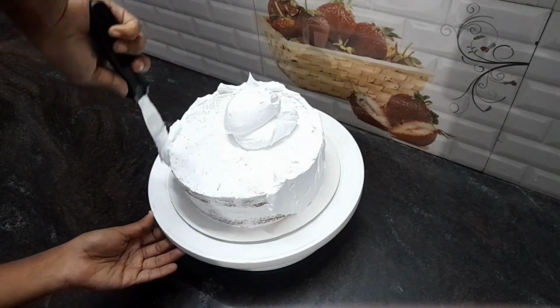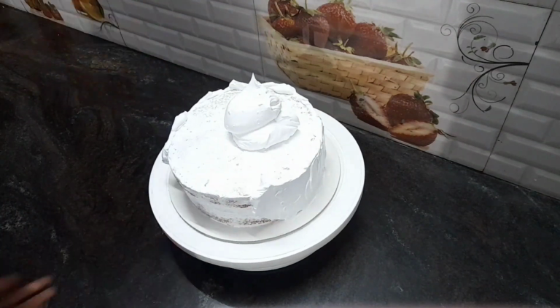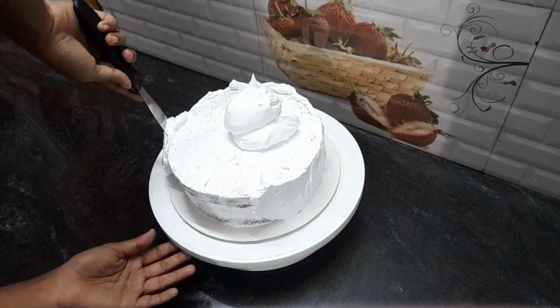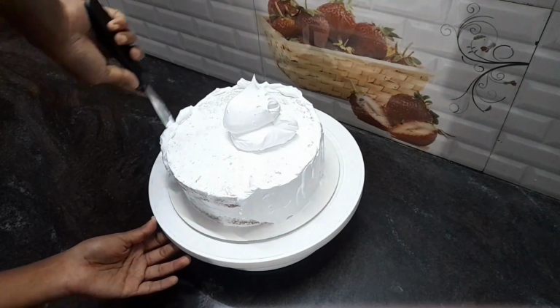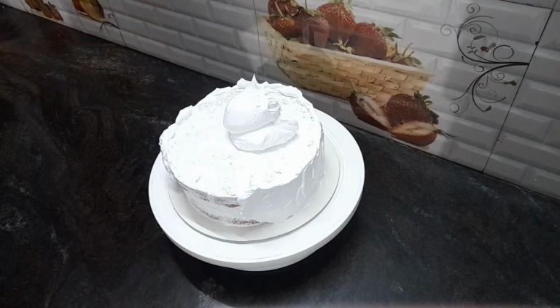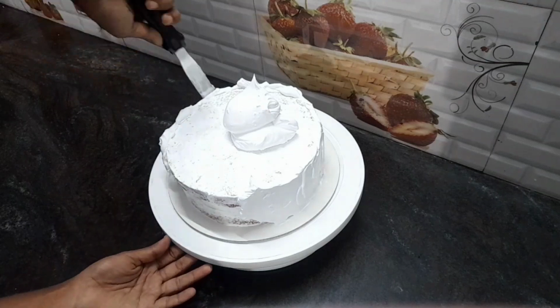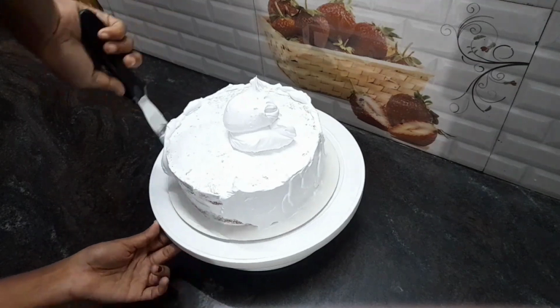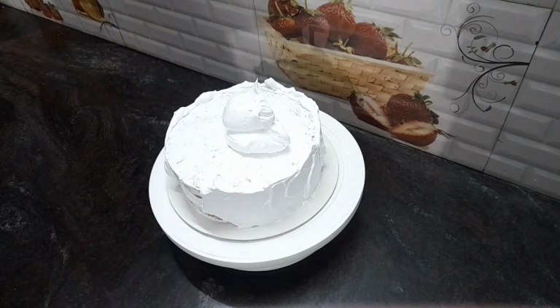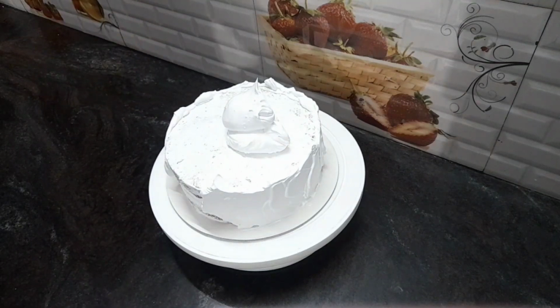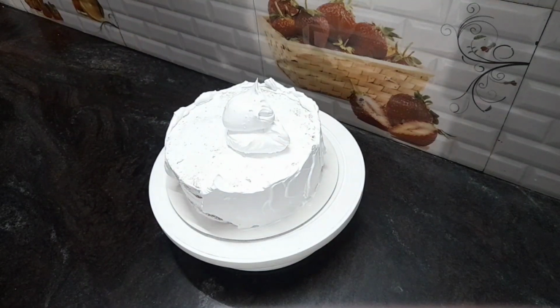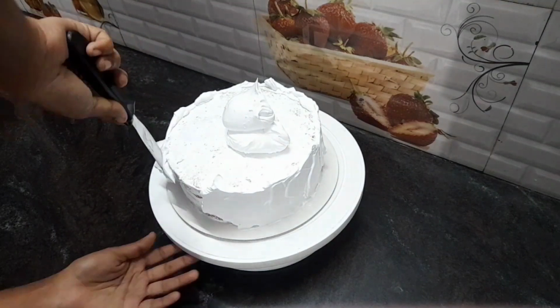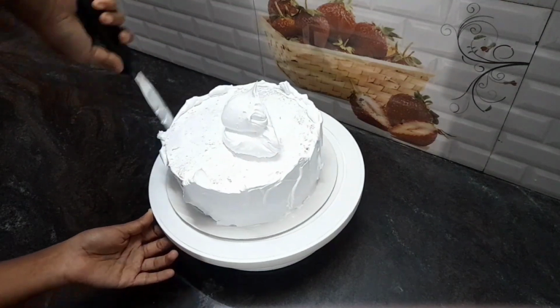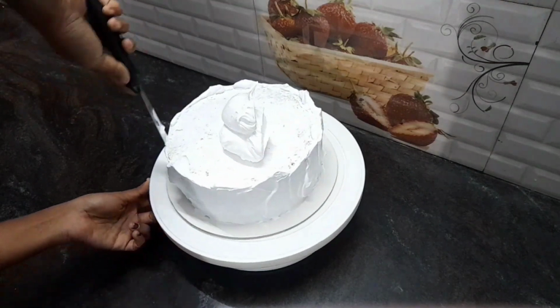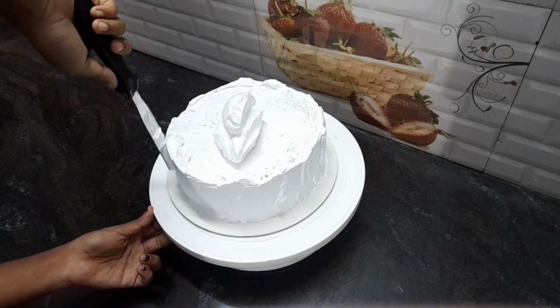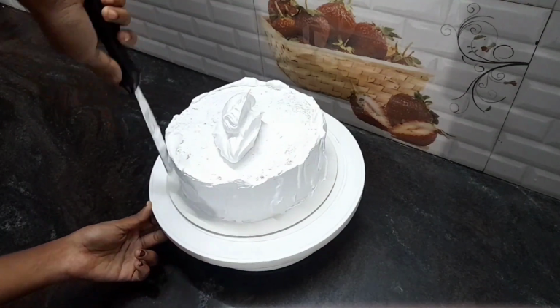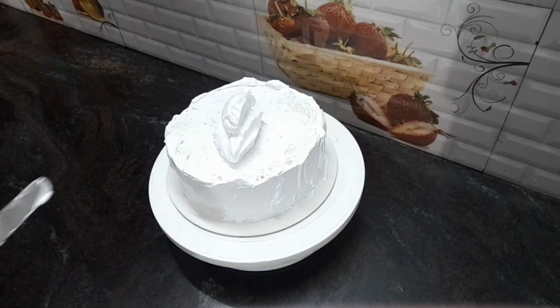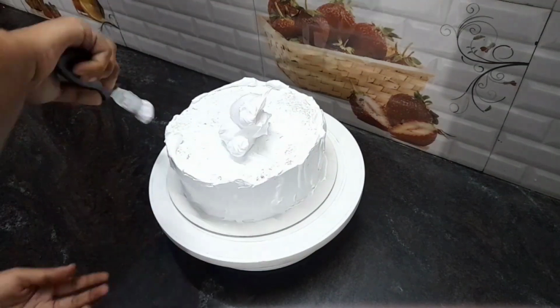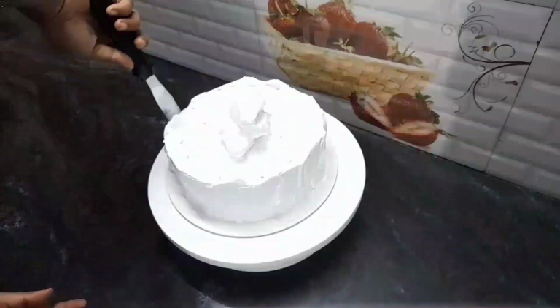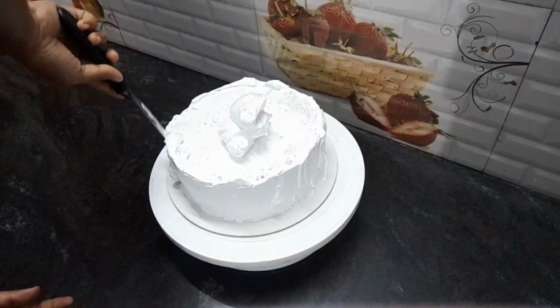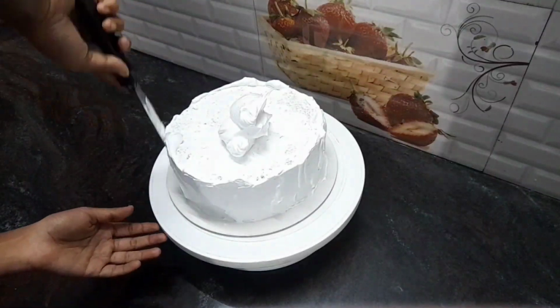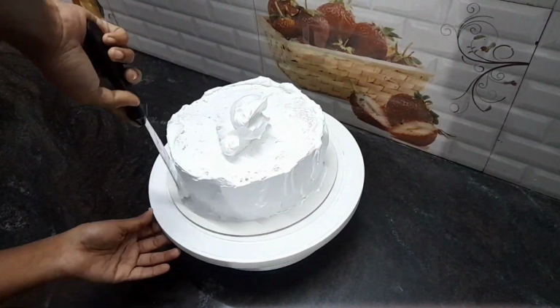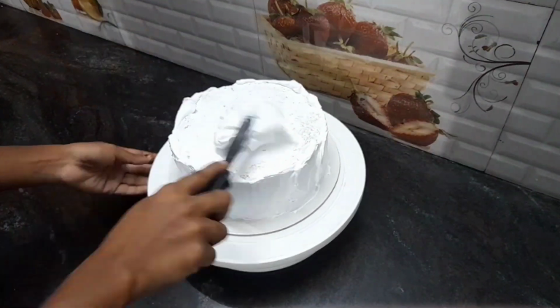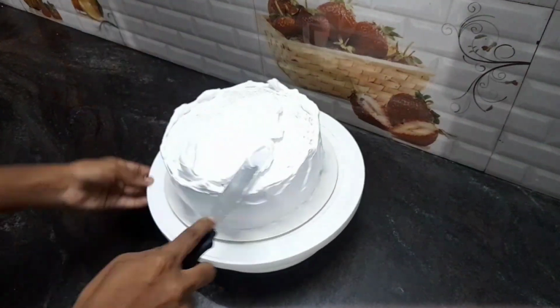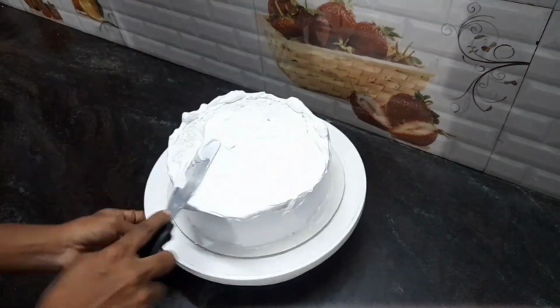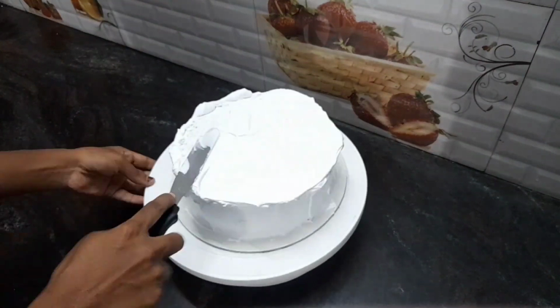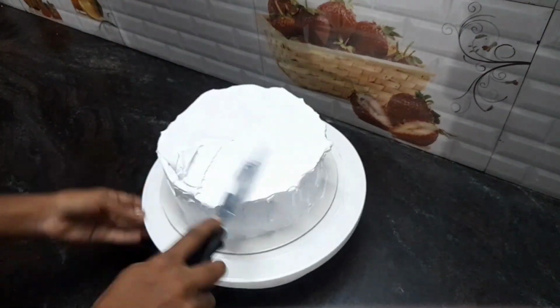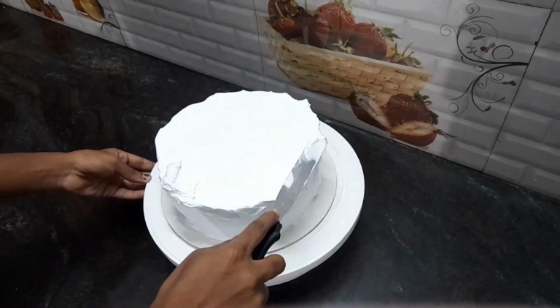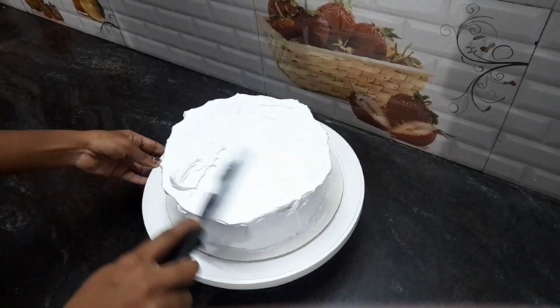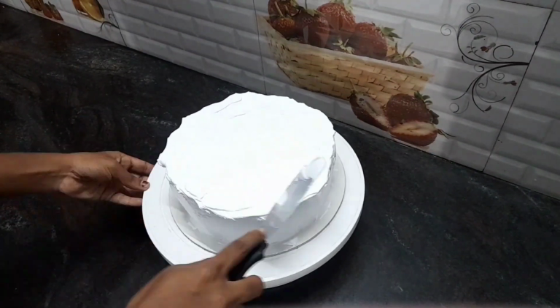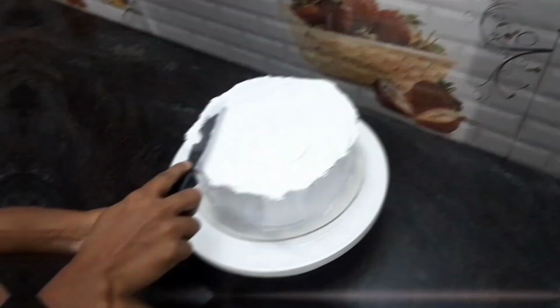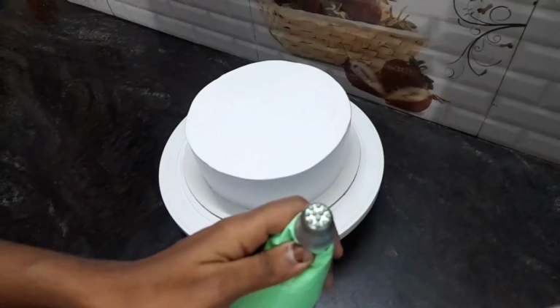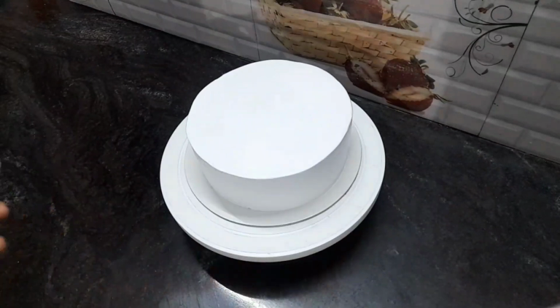We are going to make a detailed video. We are going to make a little bit of sugar print — you will remember a little bit of sugar. We will preview our video with lots of sugar.